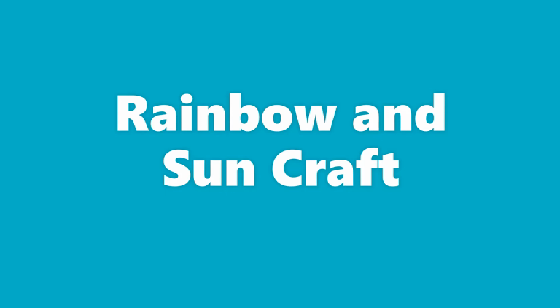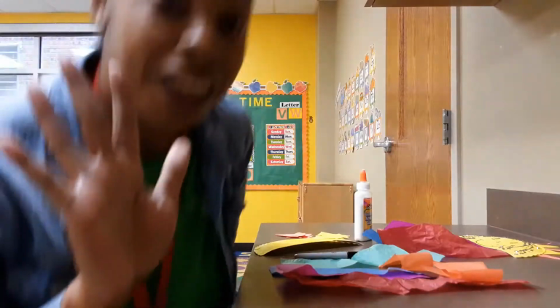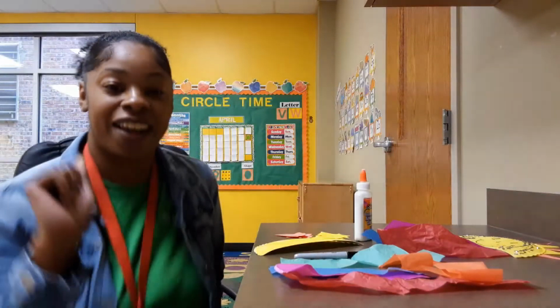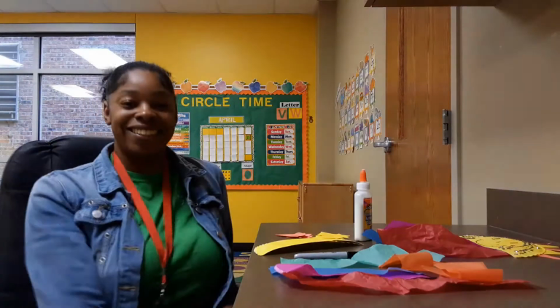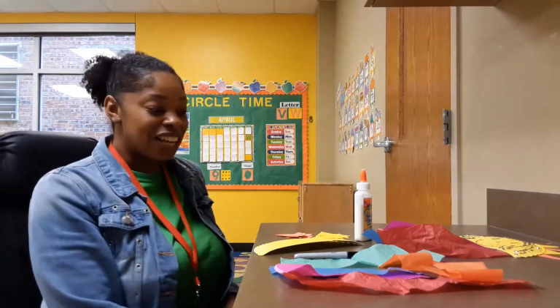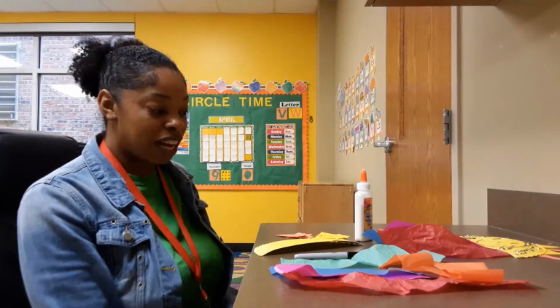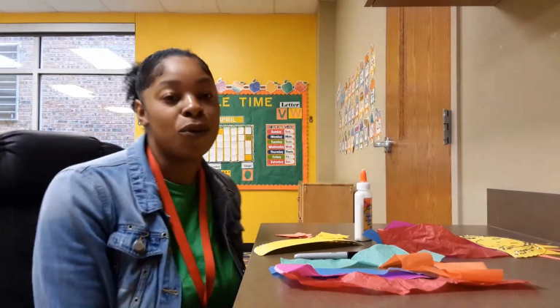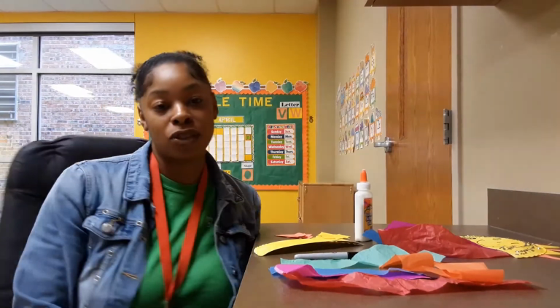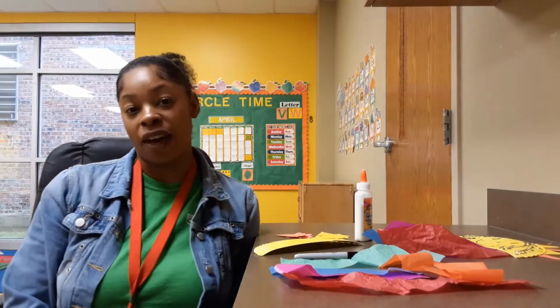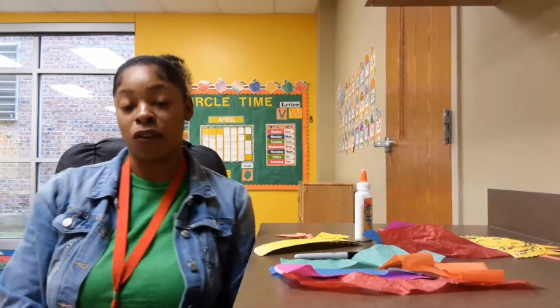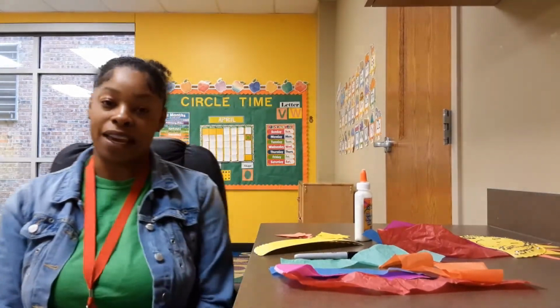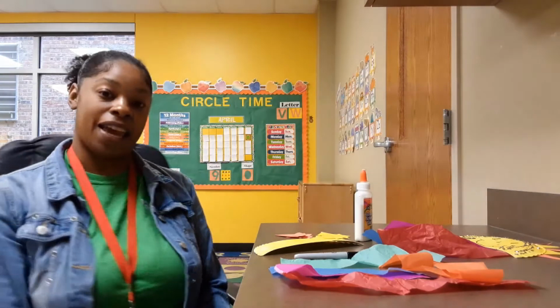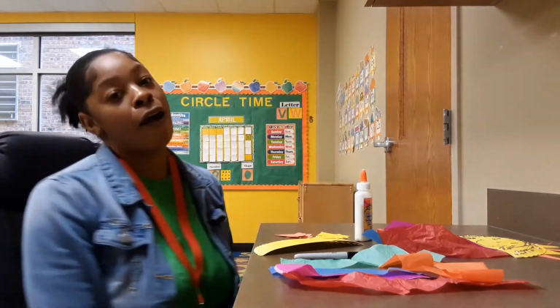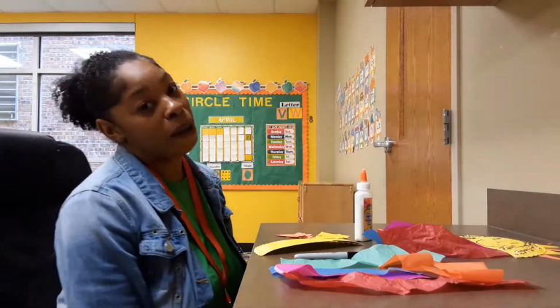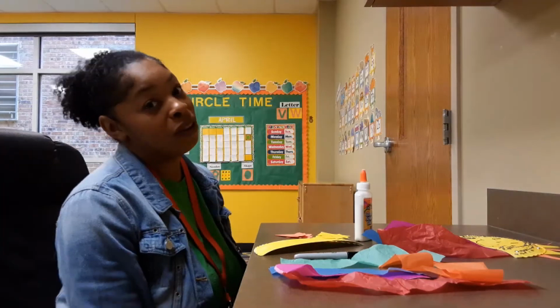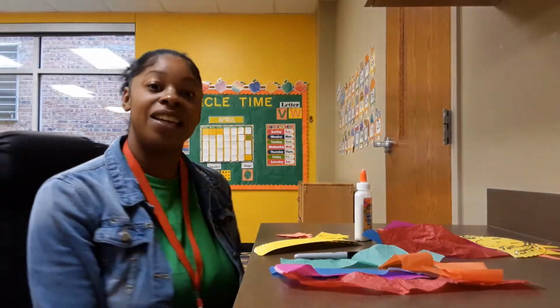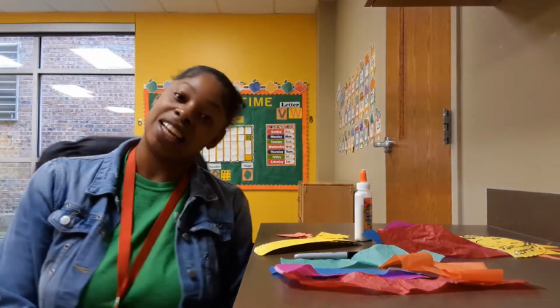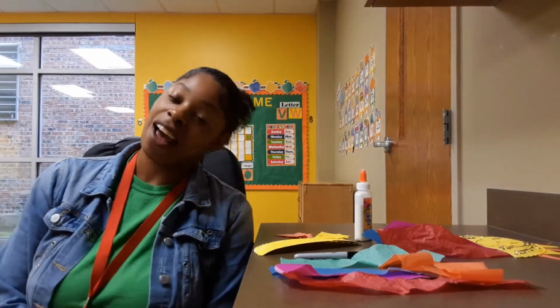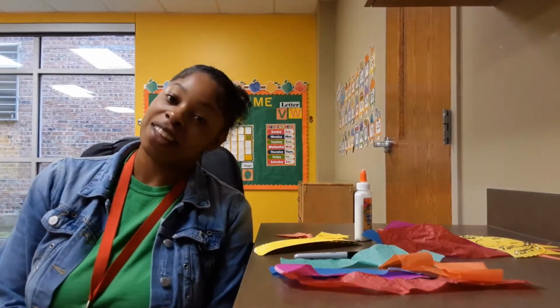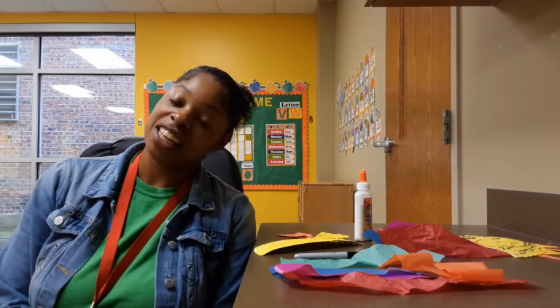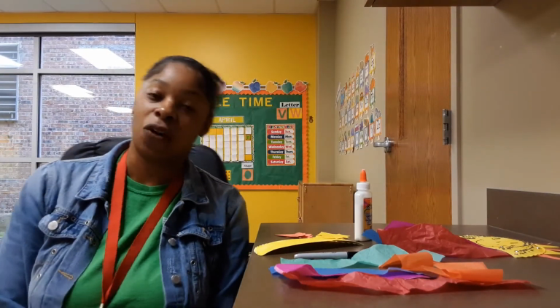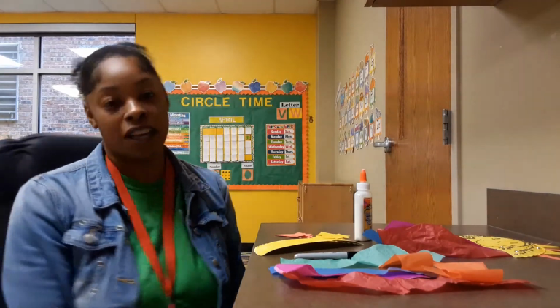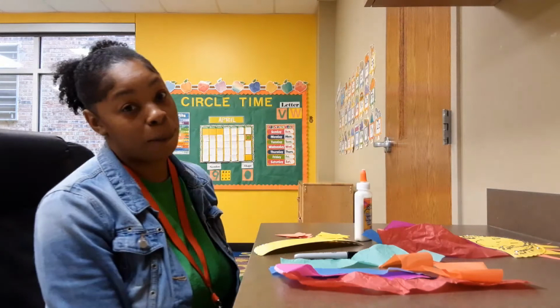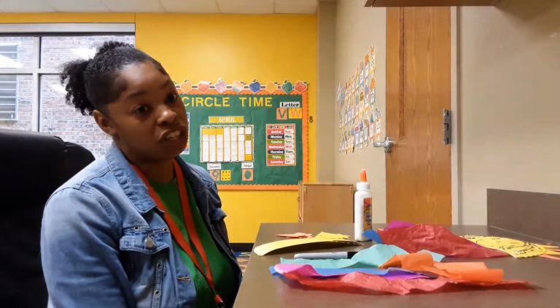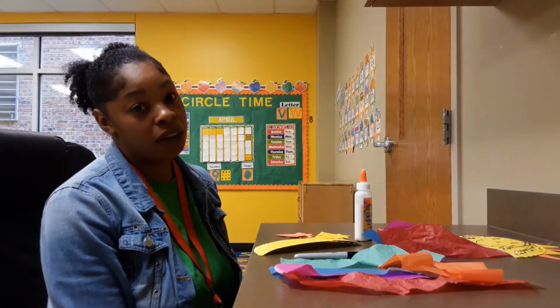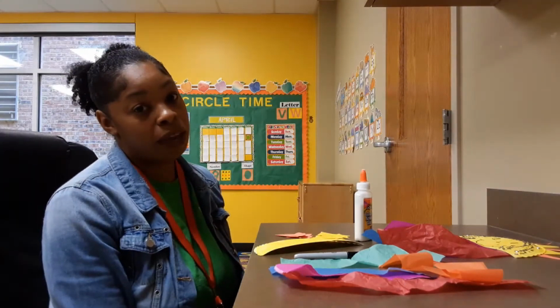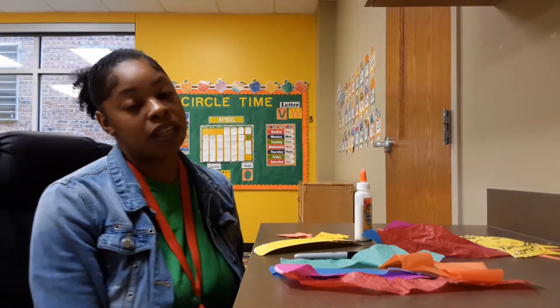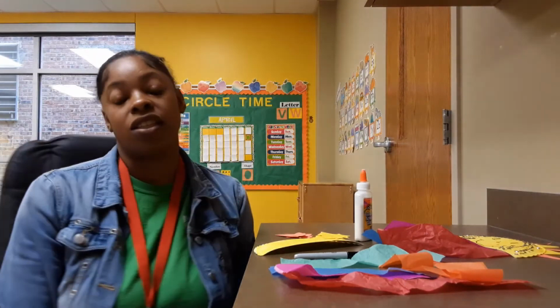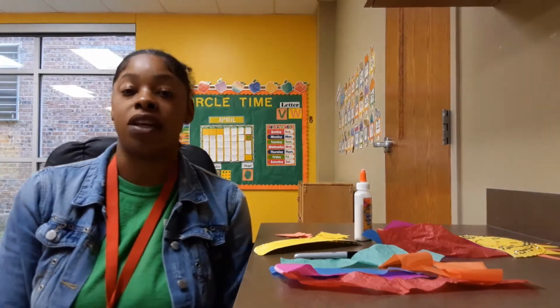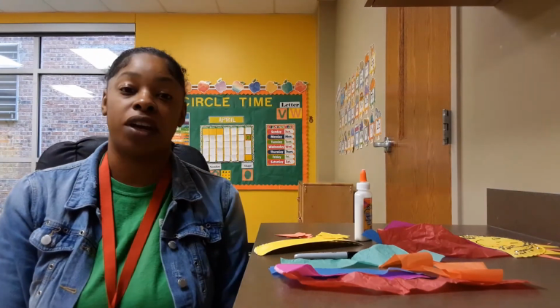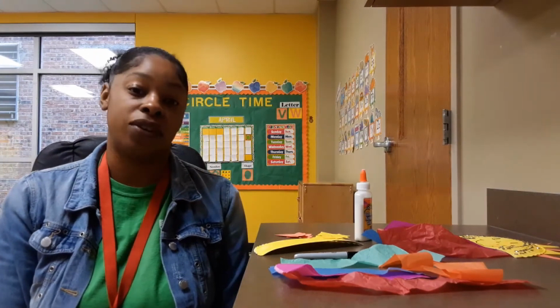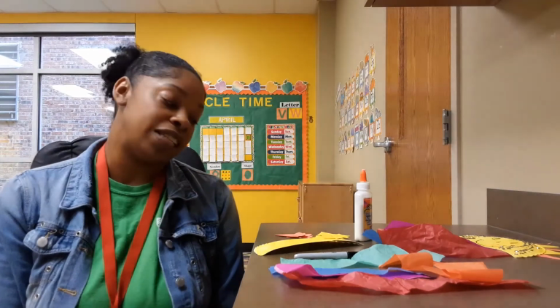Hello friends! So today I'm going to be showing you how to make a rainbow and sun craft. It is so fun and I'm pretty sure parents and kids, y'all will enjoy doing this activity.